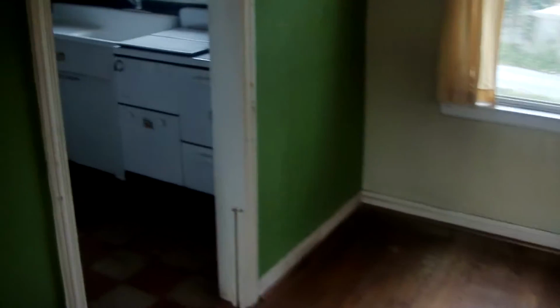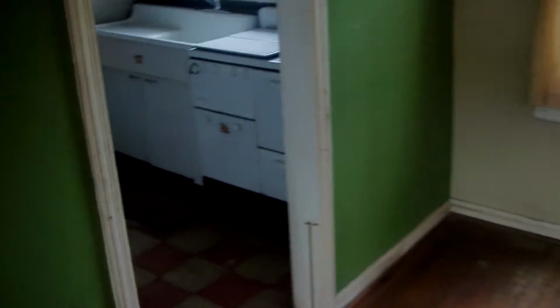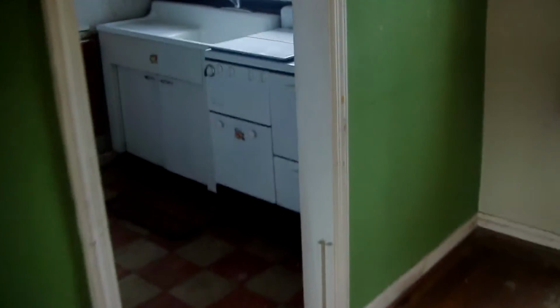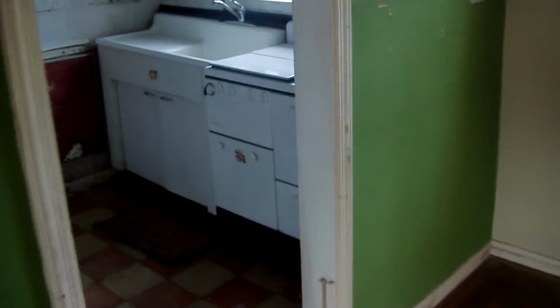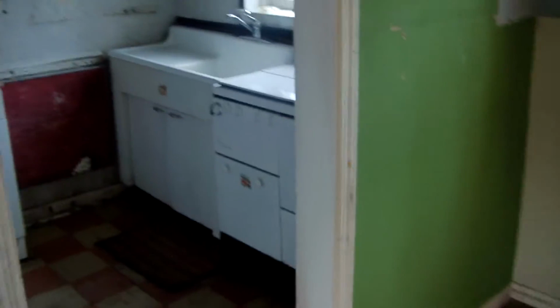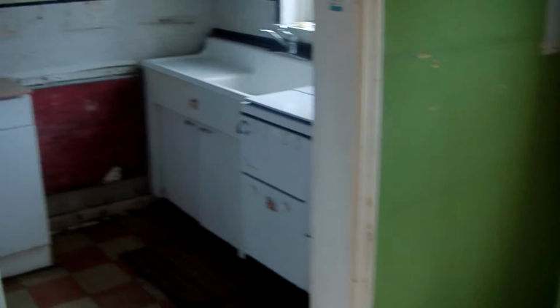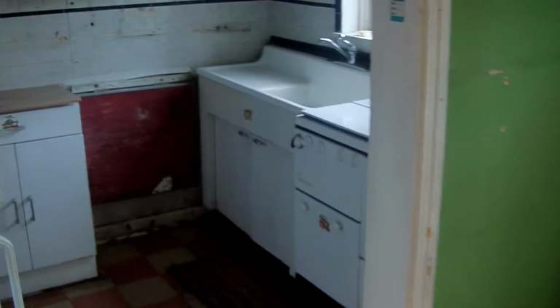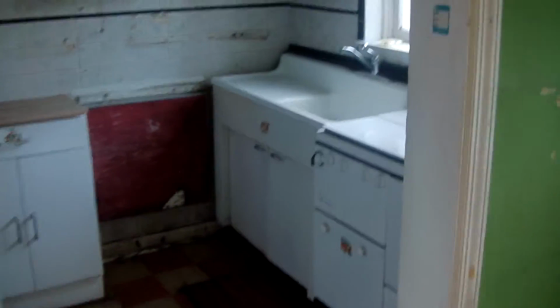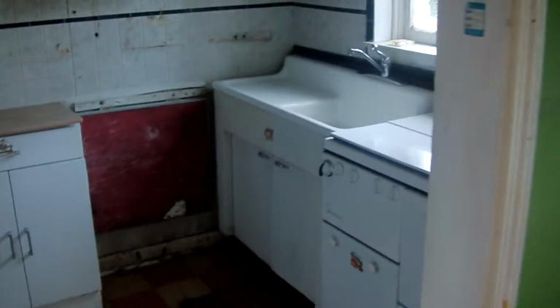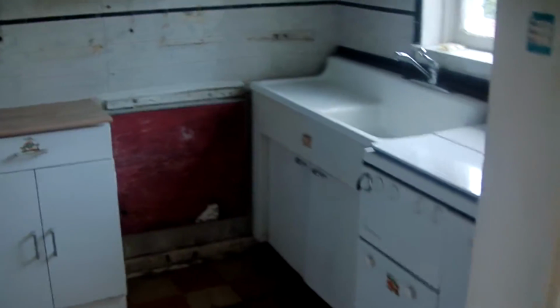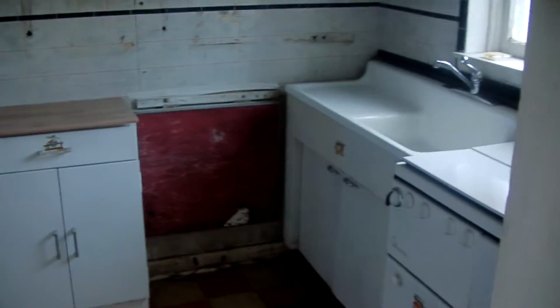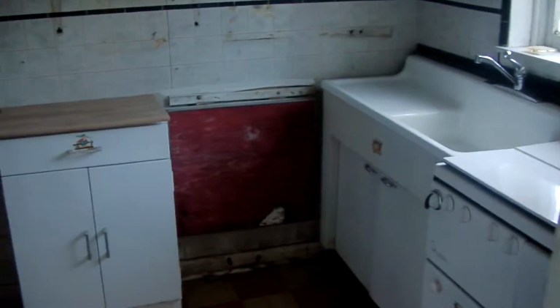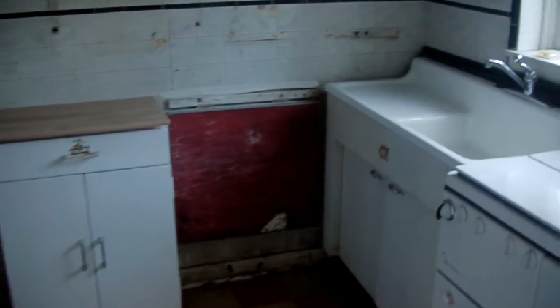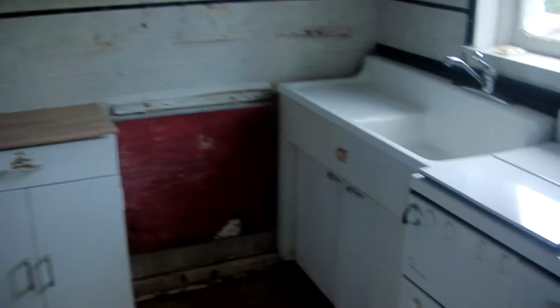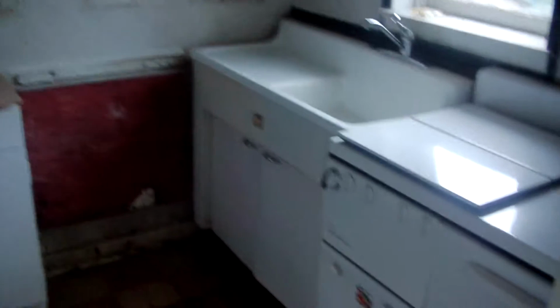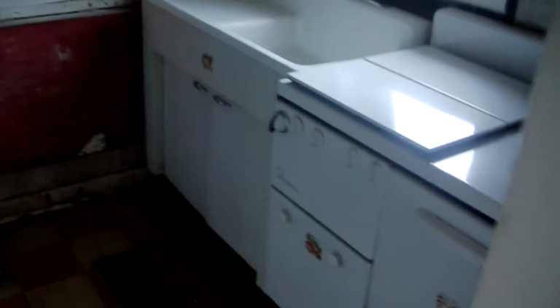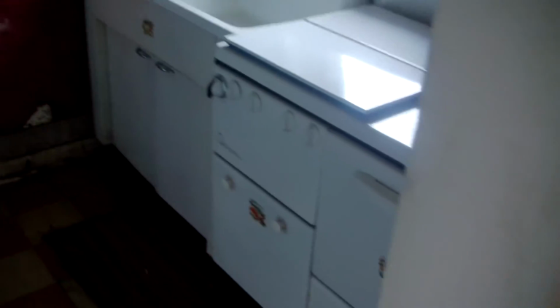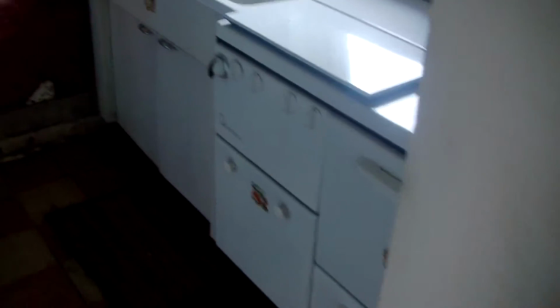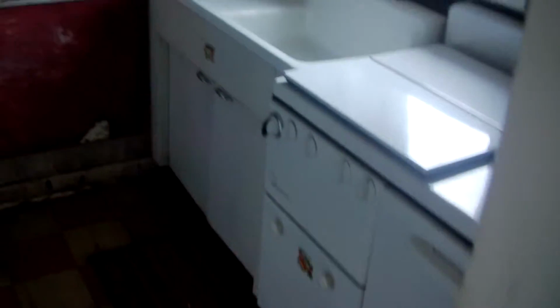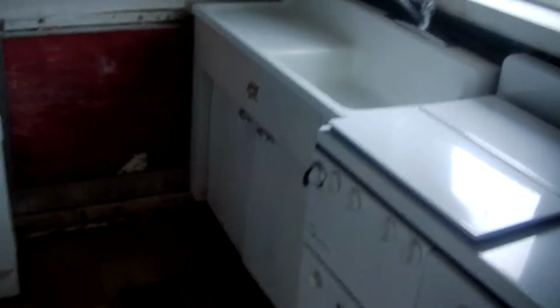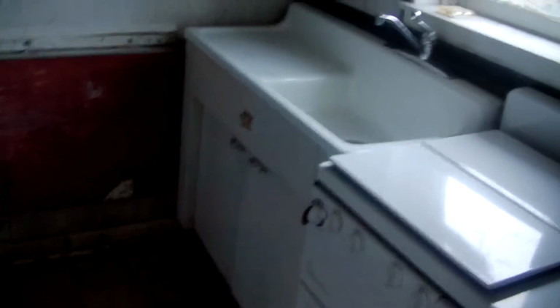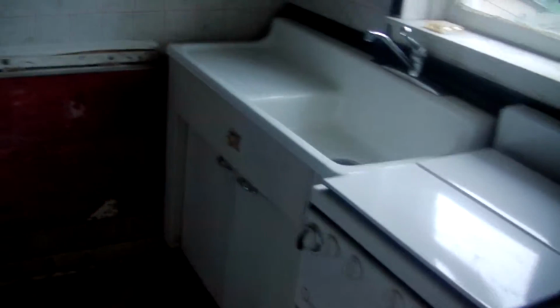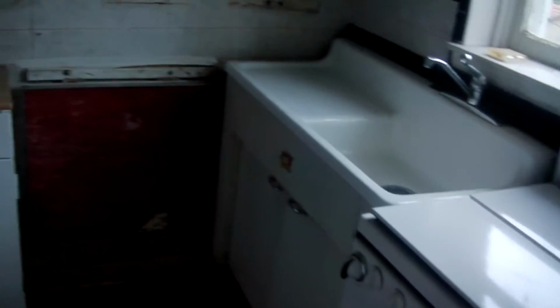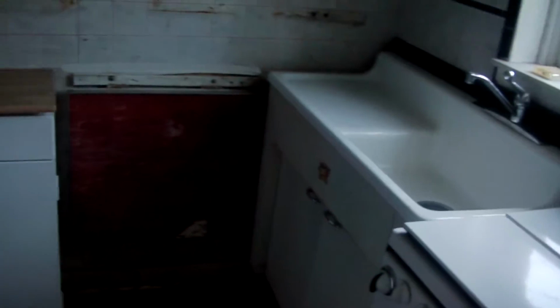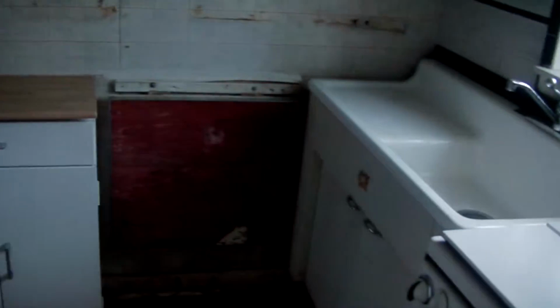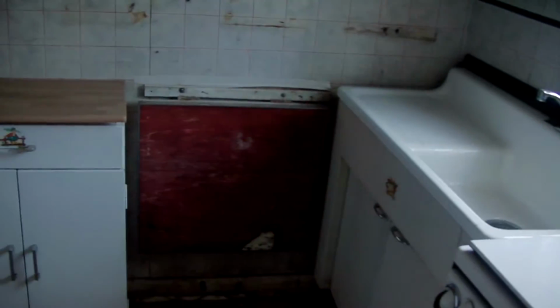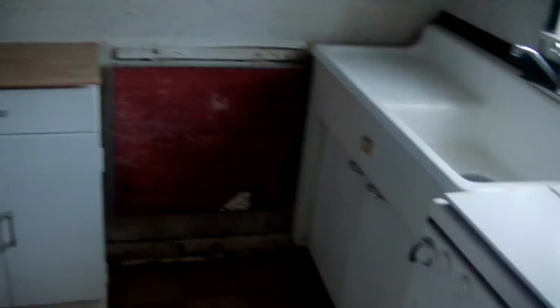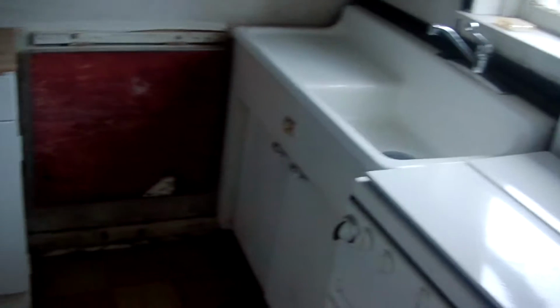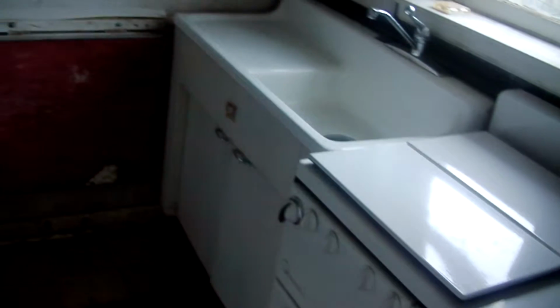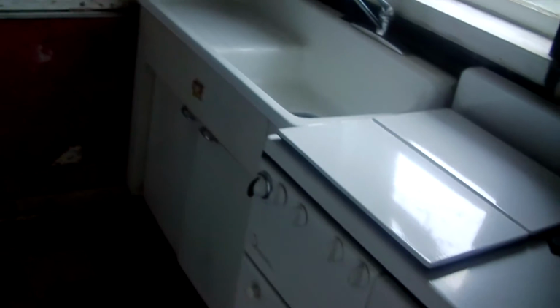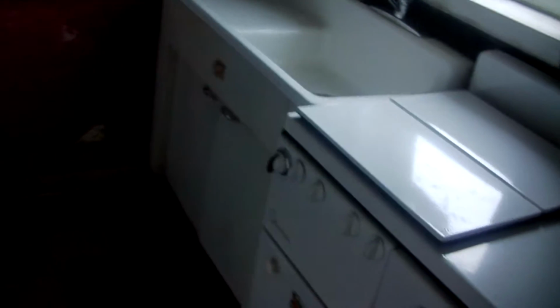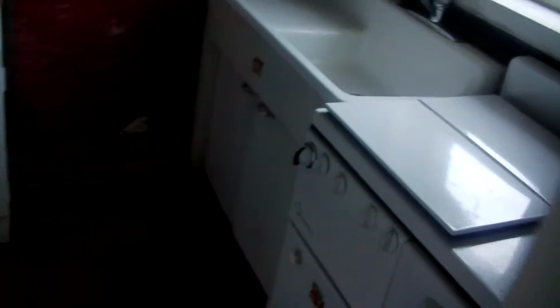This is the kitchen. There is currently no power in the house, but there is a full basement in the home.